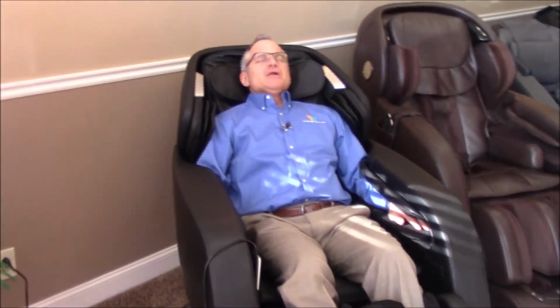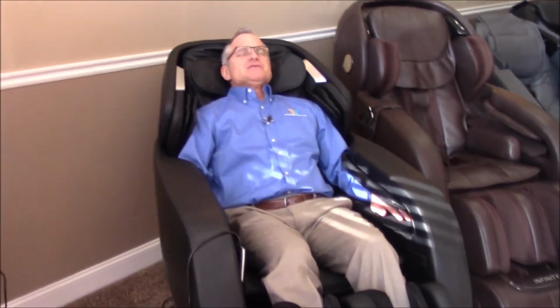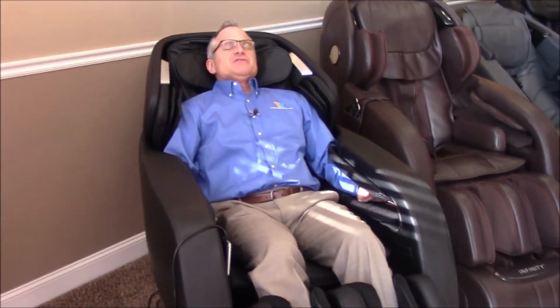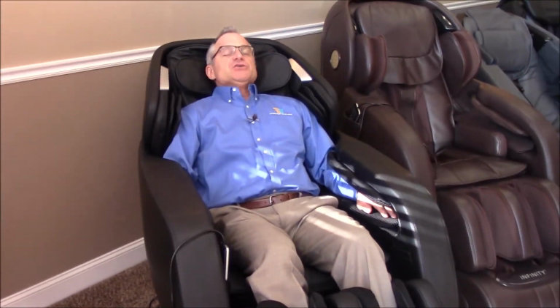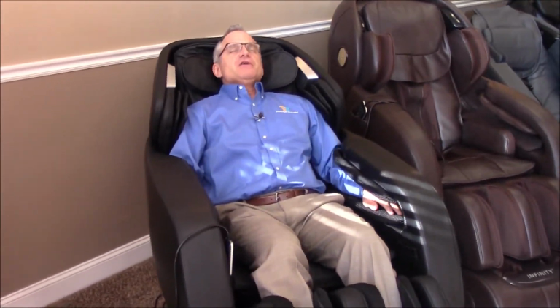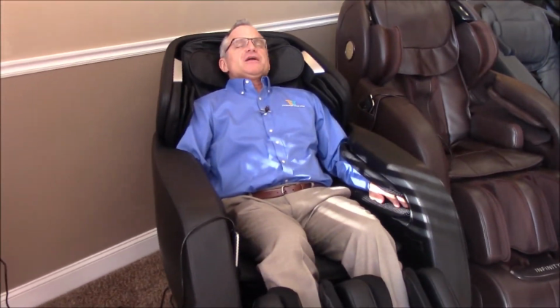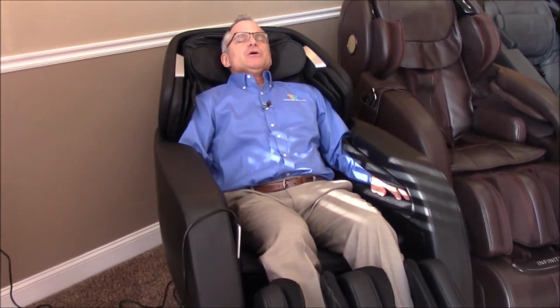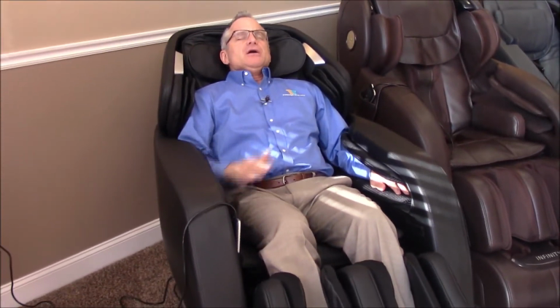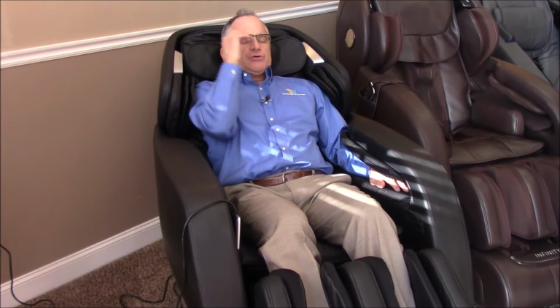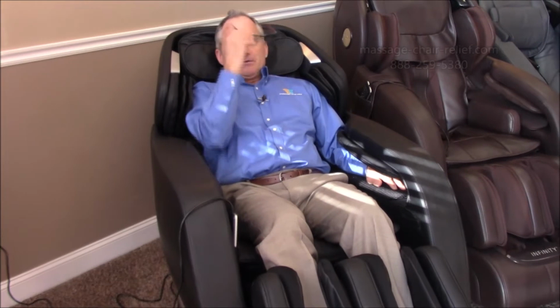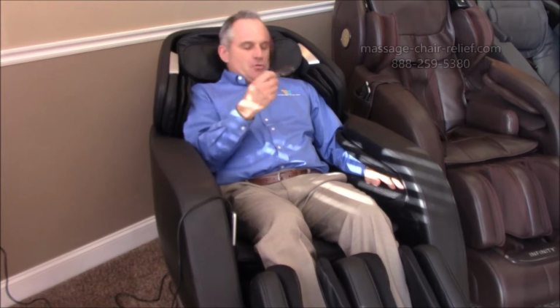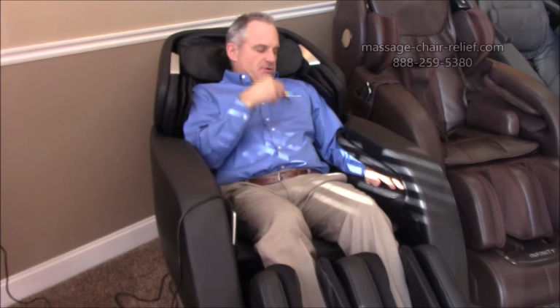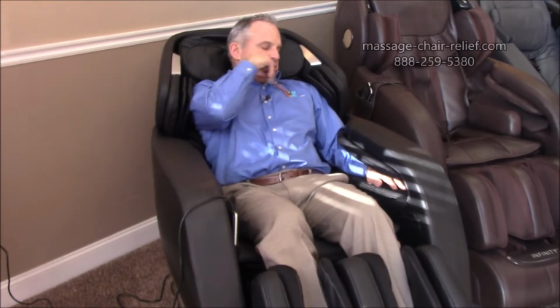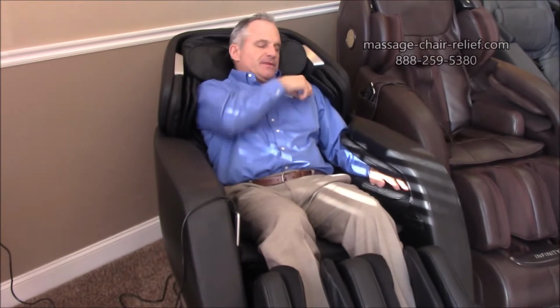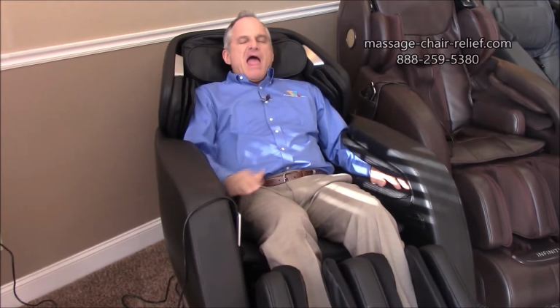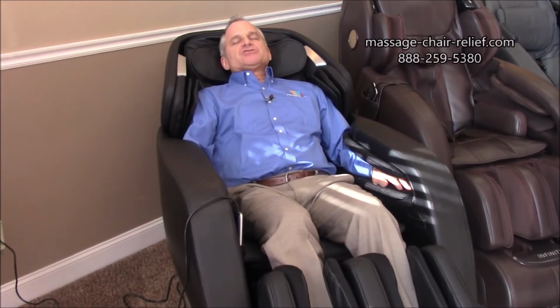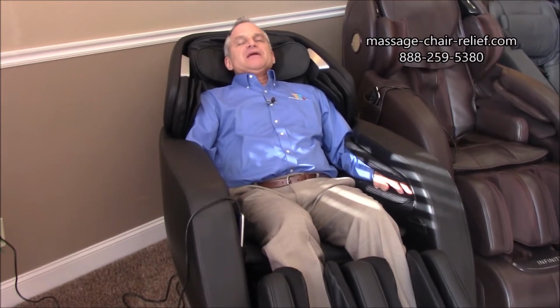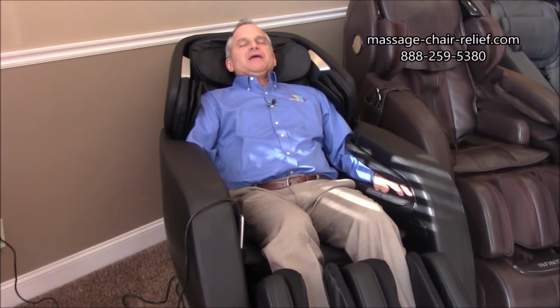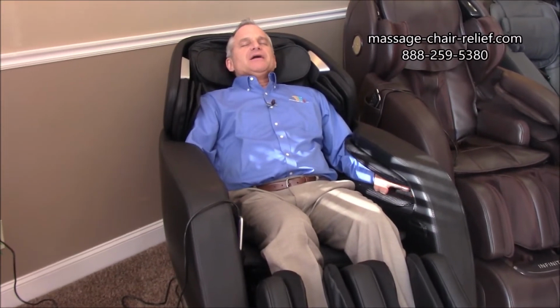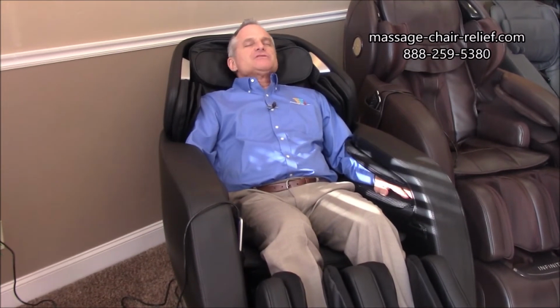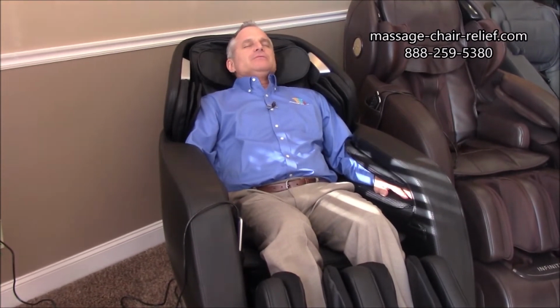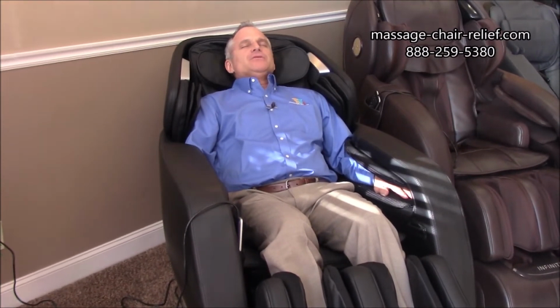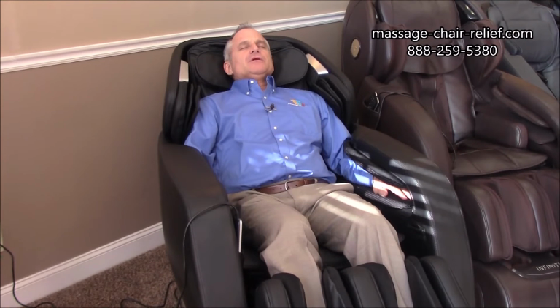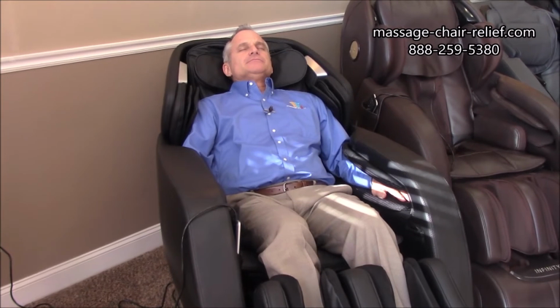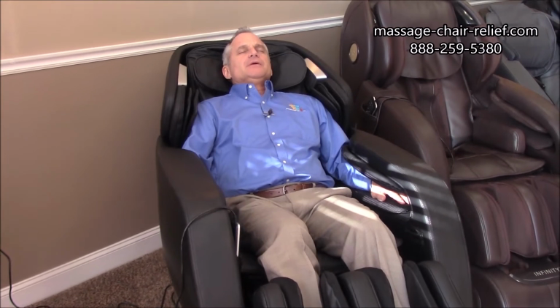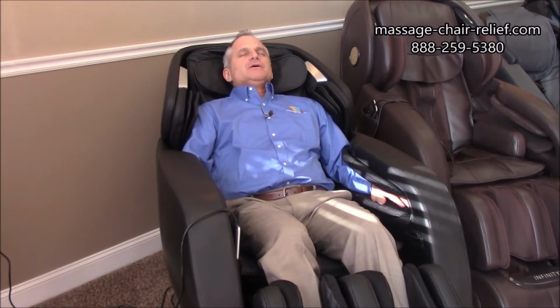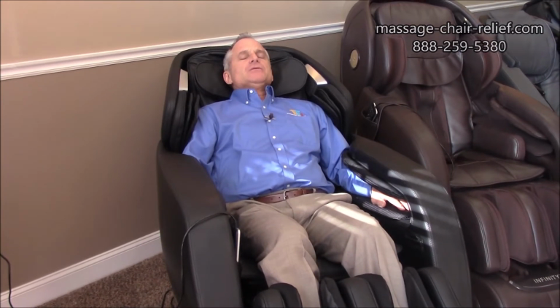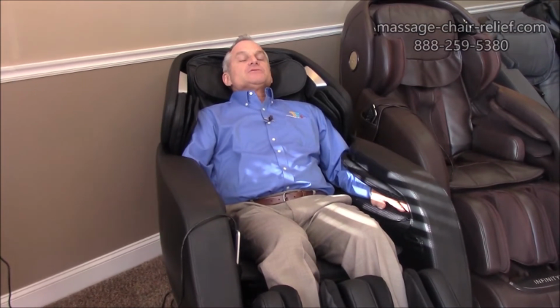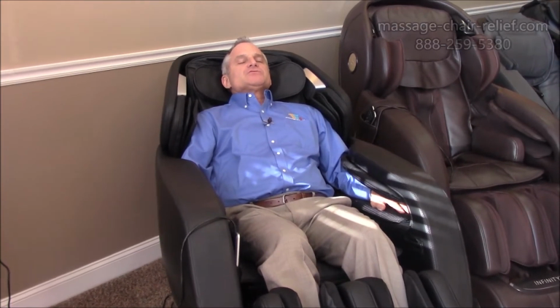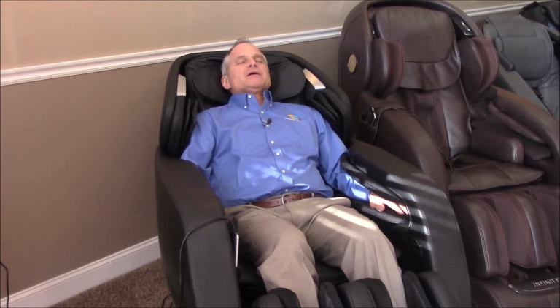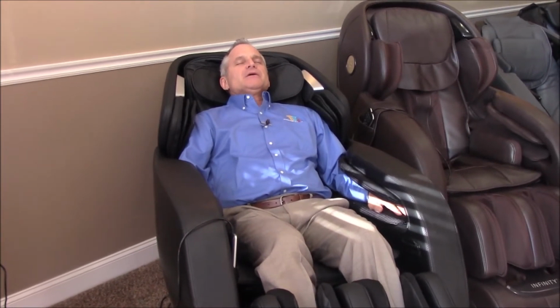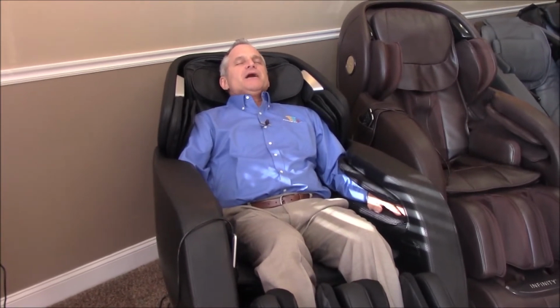You'll see that the ottoman is coming up, the chair is reclining, and you just sit back and relax. If this is a new chair for you, get your owner's manual out and start reading. And of course, now I don't even want to talk anymore because it feels so relaxing — I'm kind of tired.